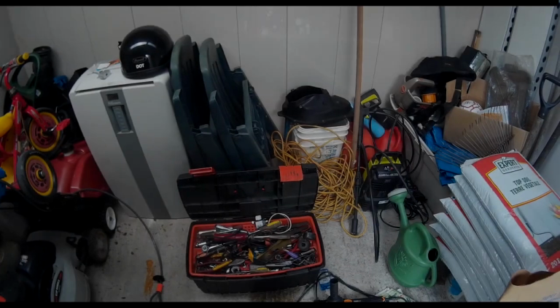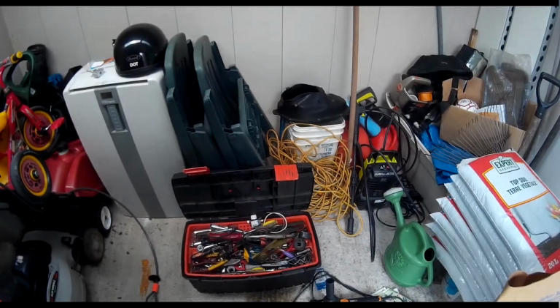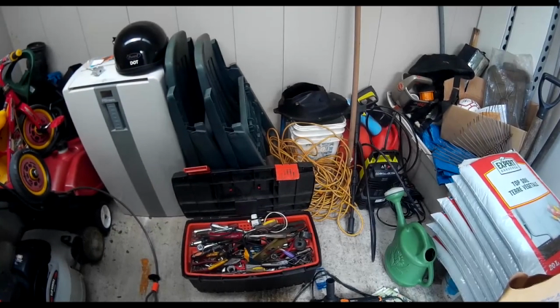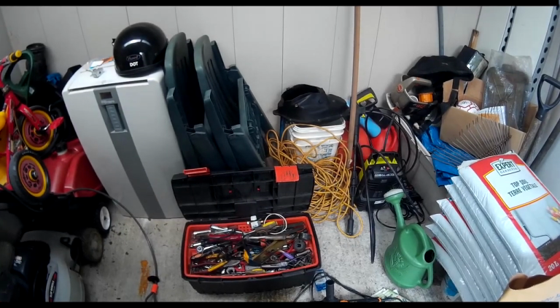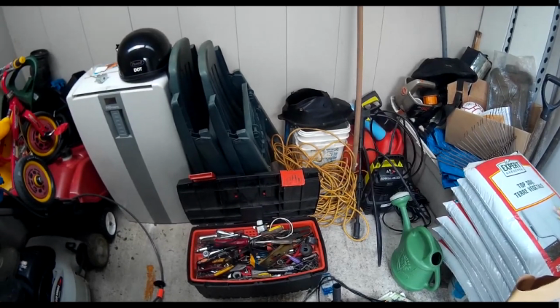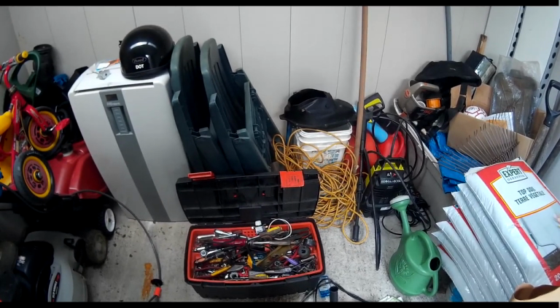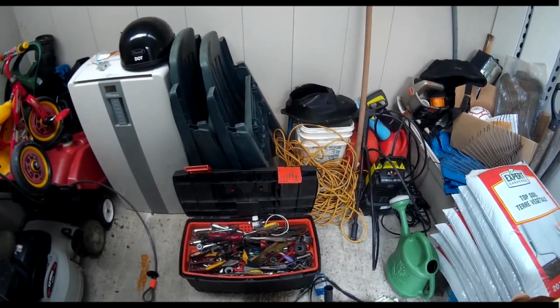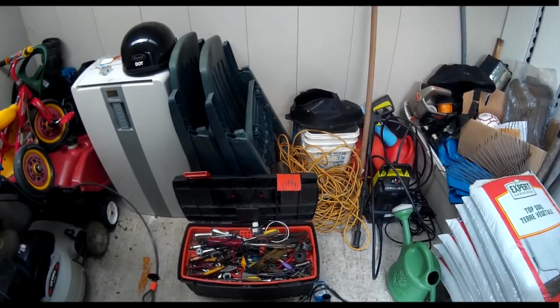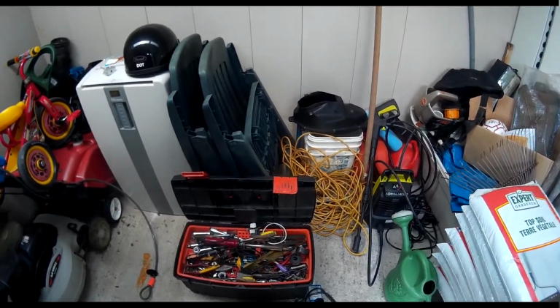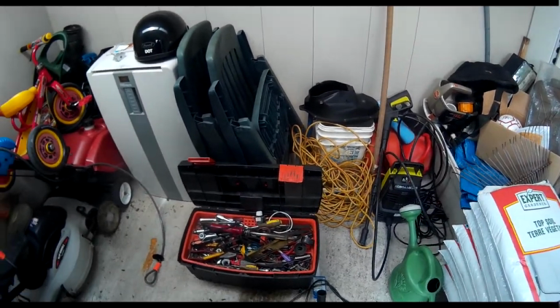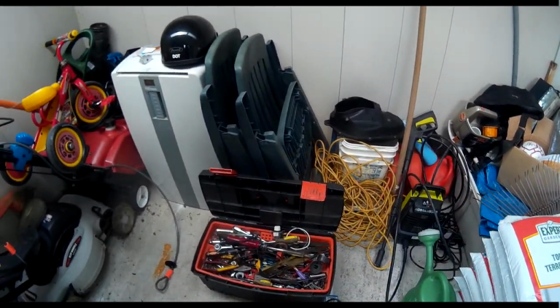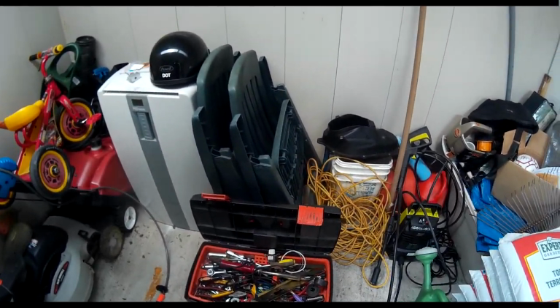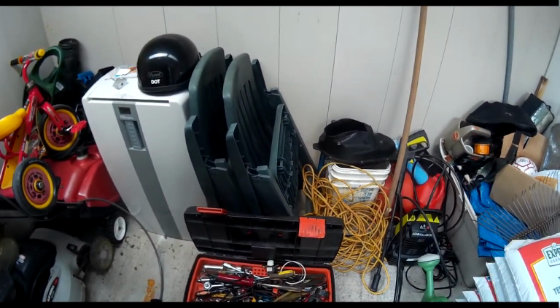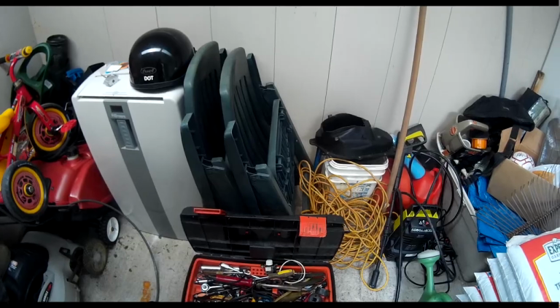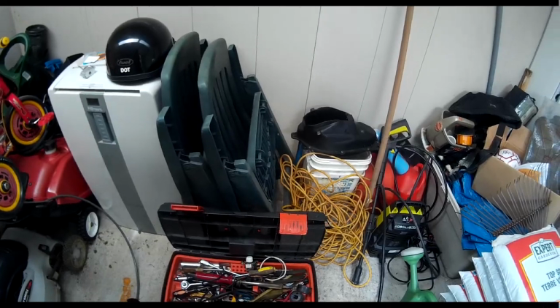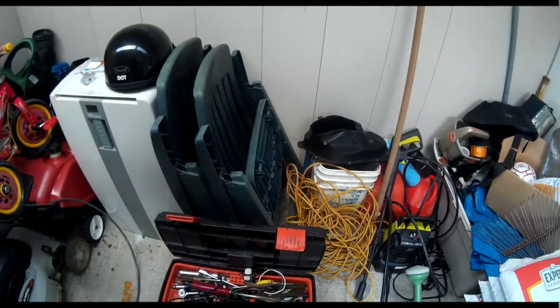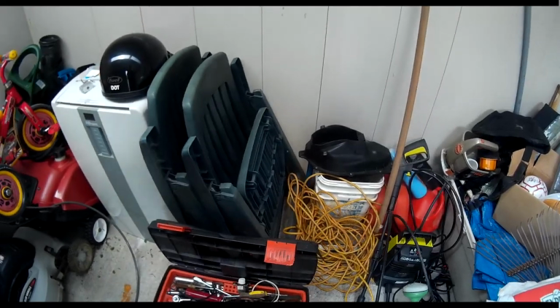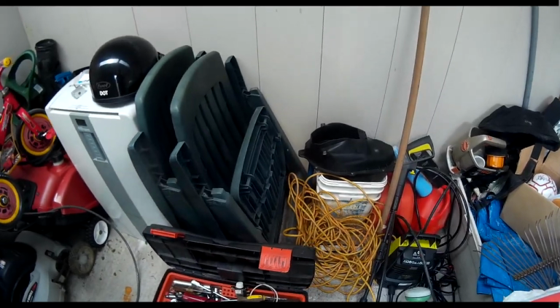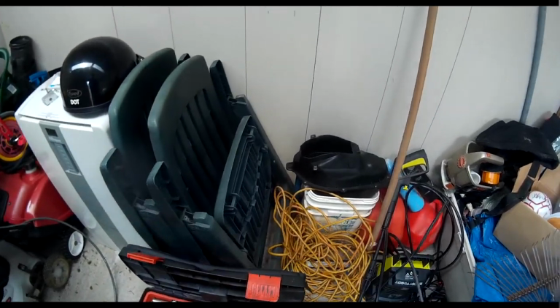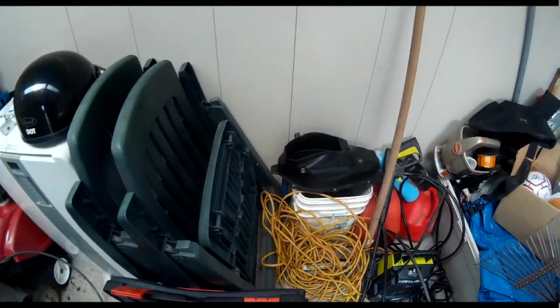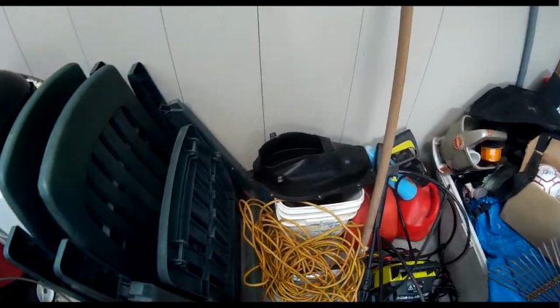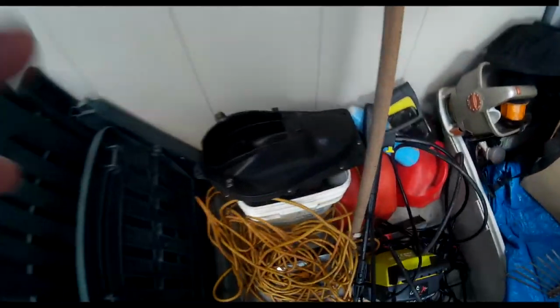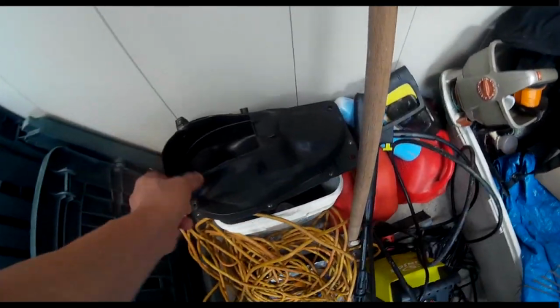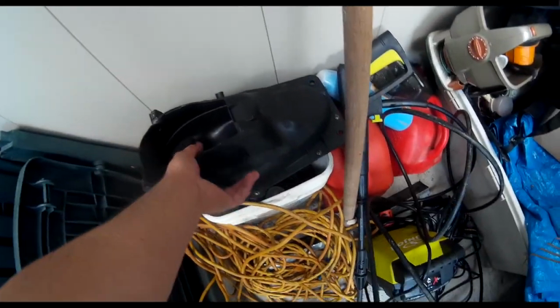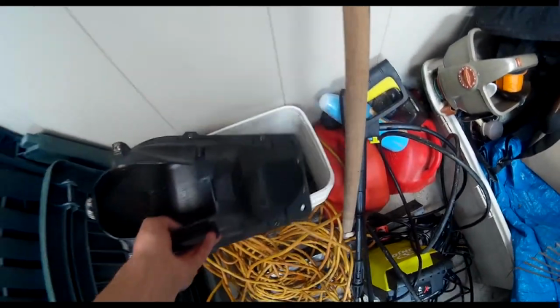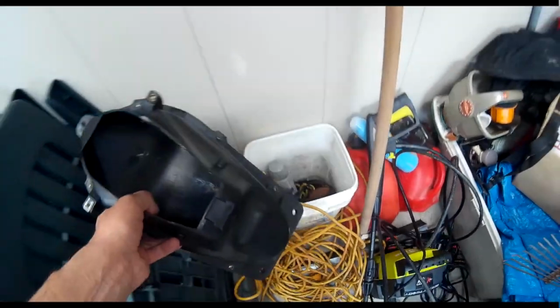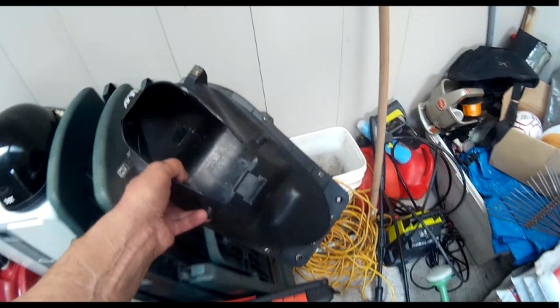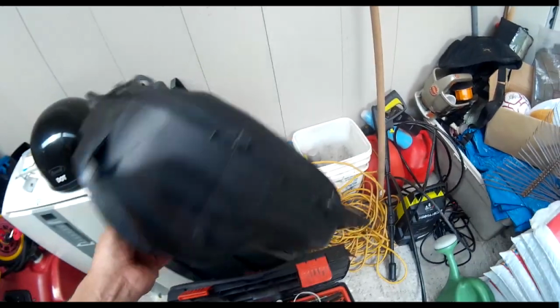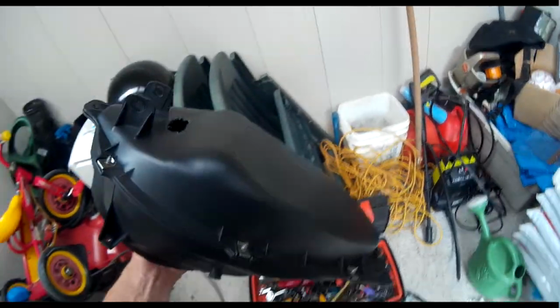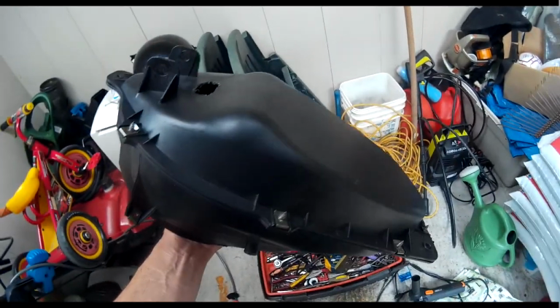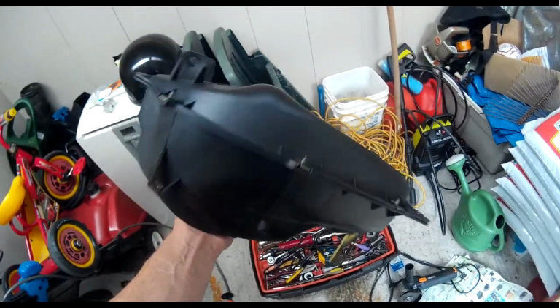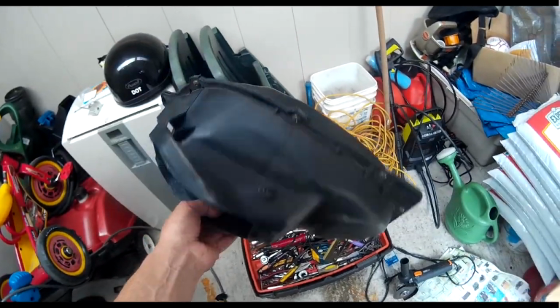Hey guys, sorry about the sound quality — my other camera microphone died. Taking out the tank on the e-bike paid off. You can see, that's what it looks like.